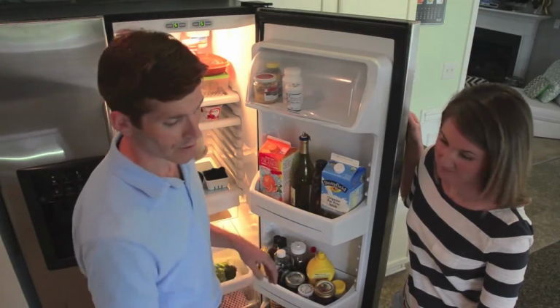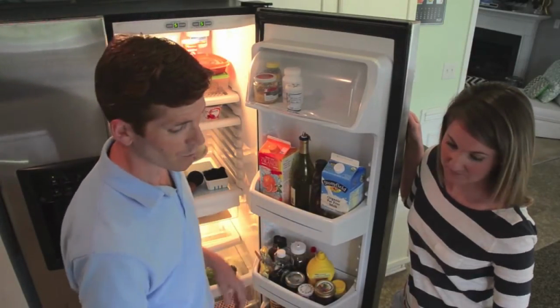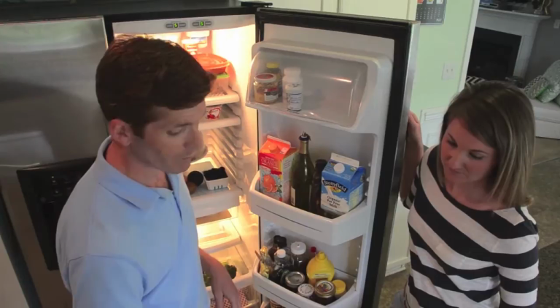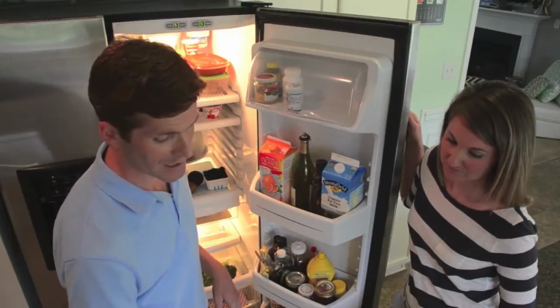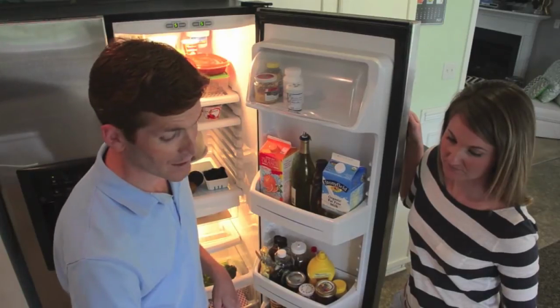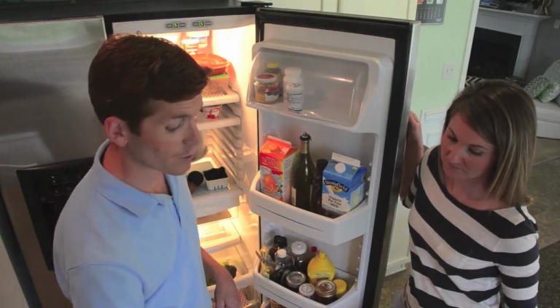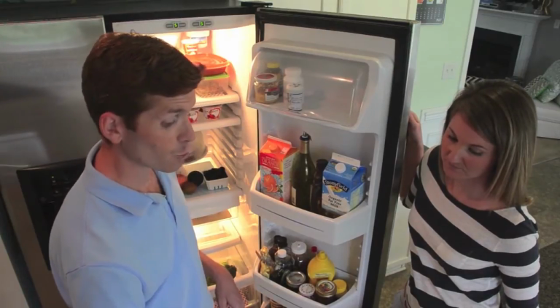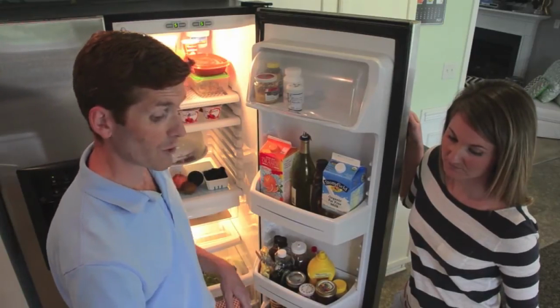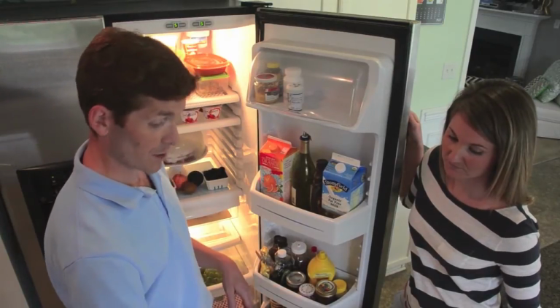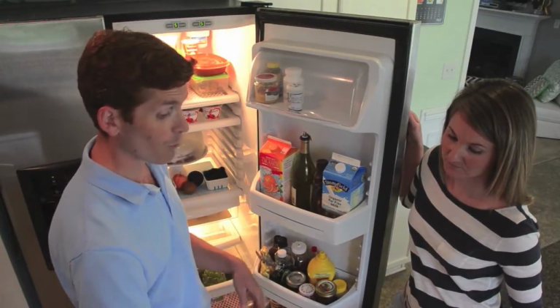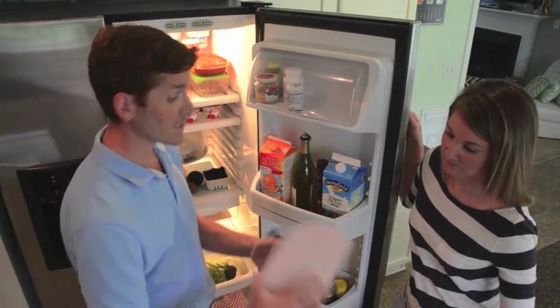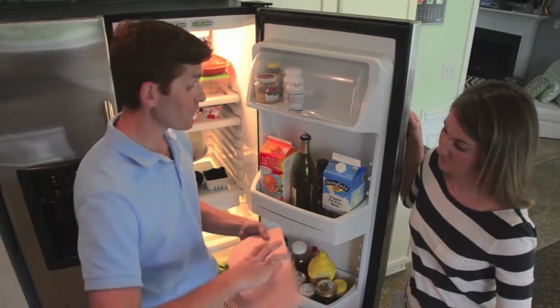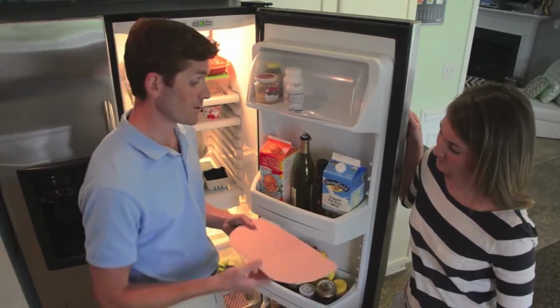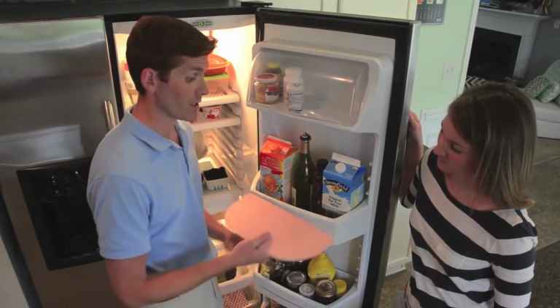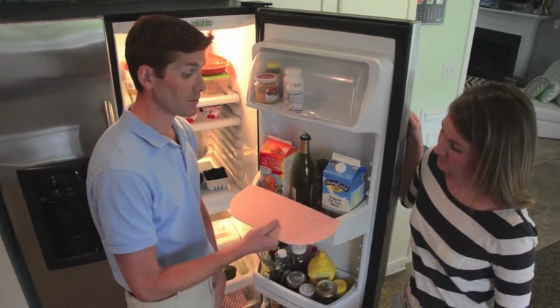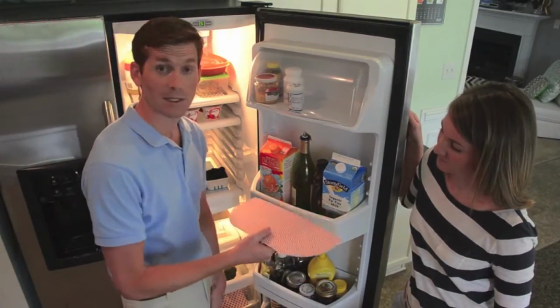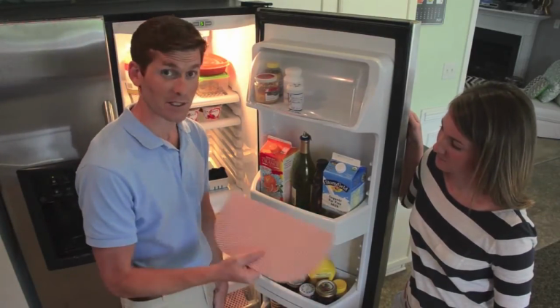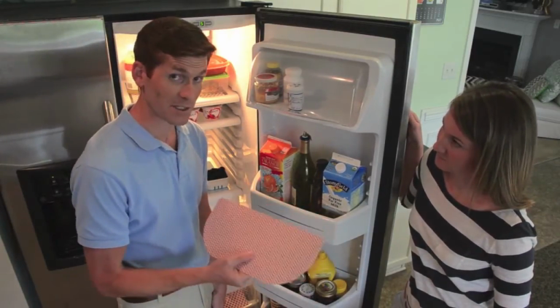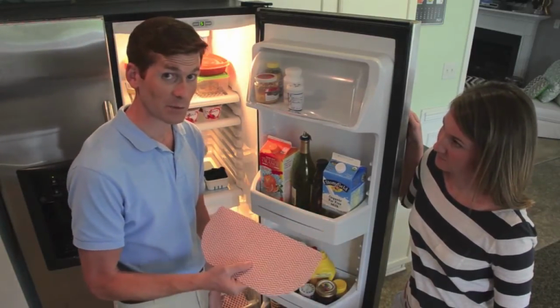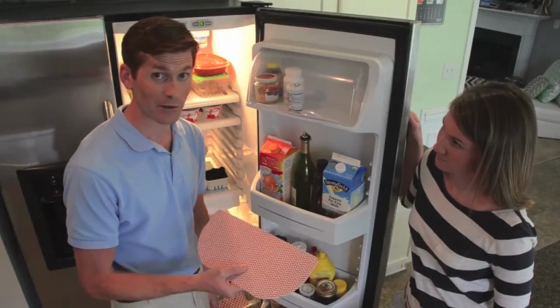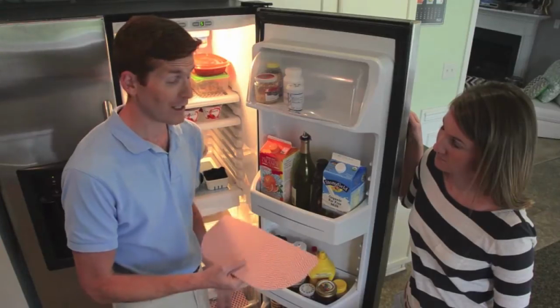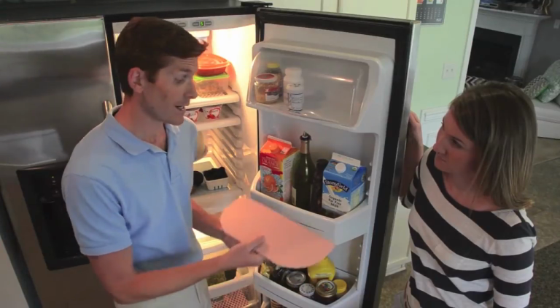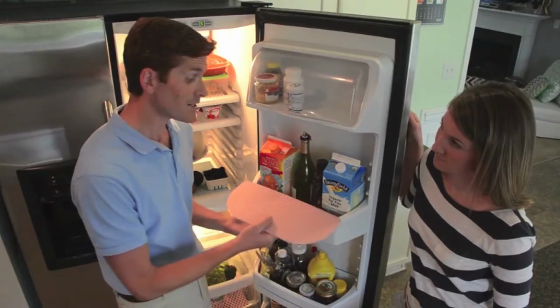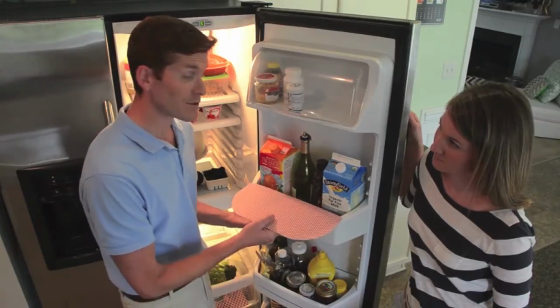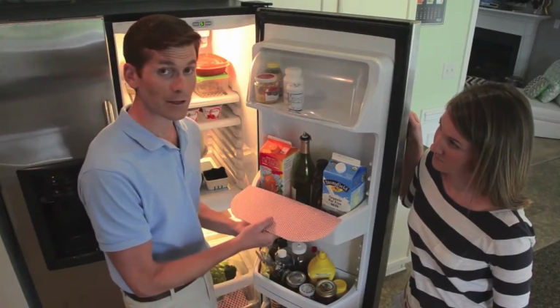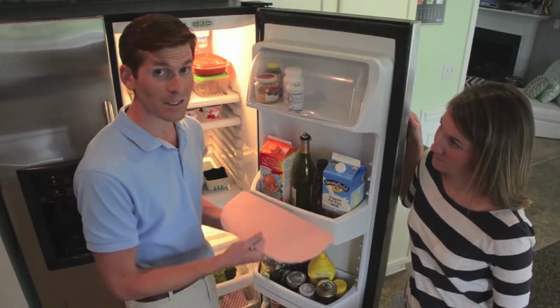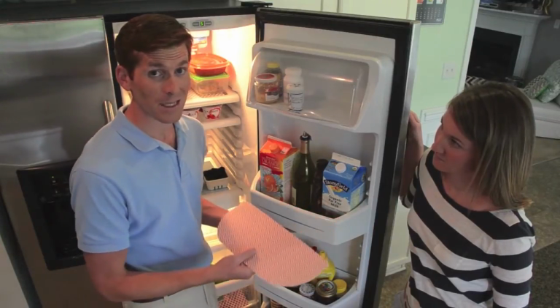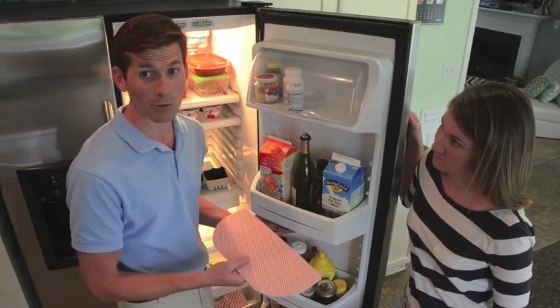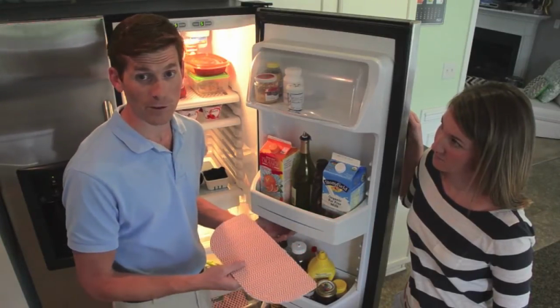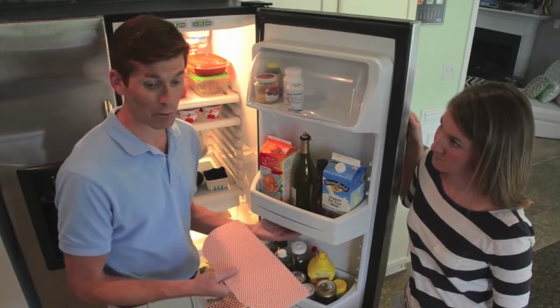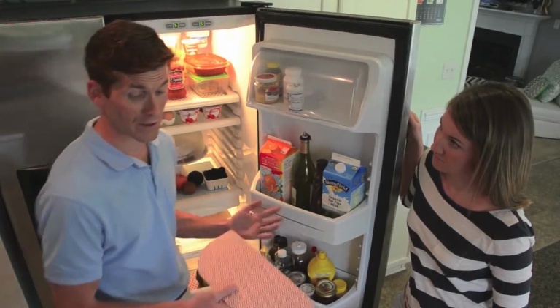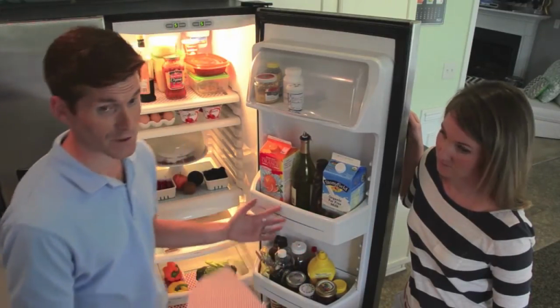So that was one of the components that we needed to incorporate into Fridge Coaster. It needed to be of a substantial material and it needed to fit directly inside the refrigerator bins and surfaces.